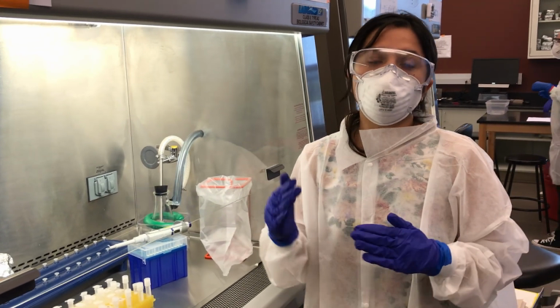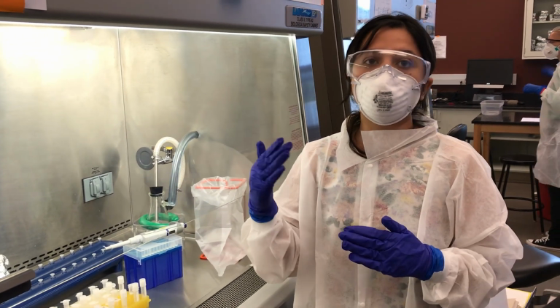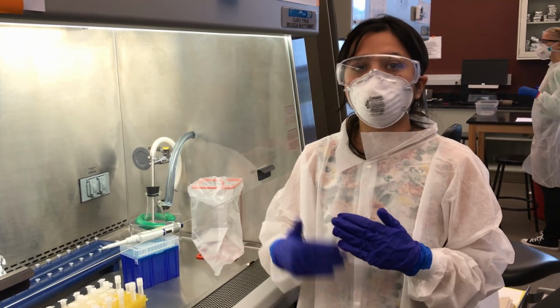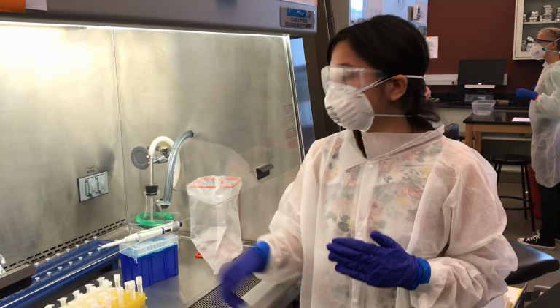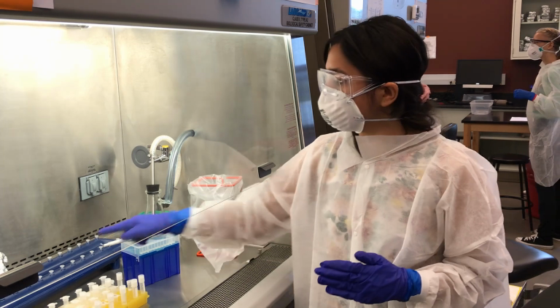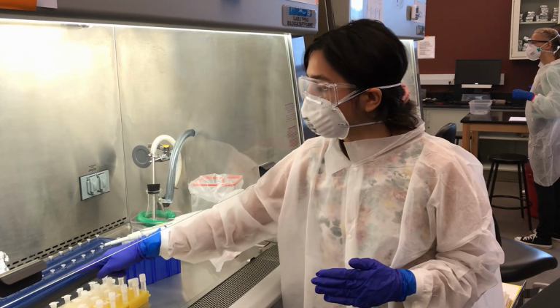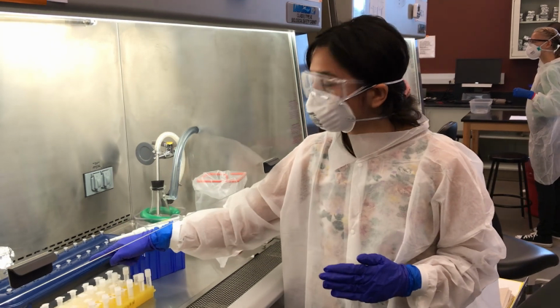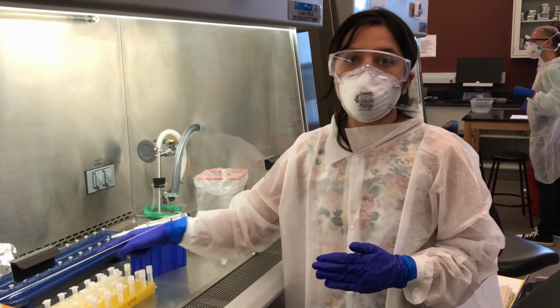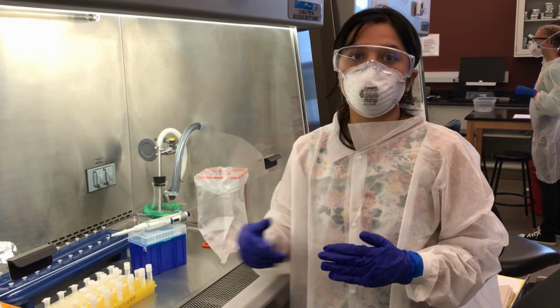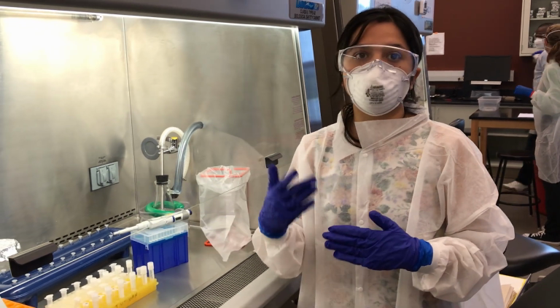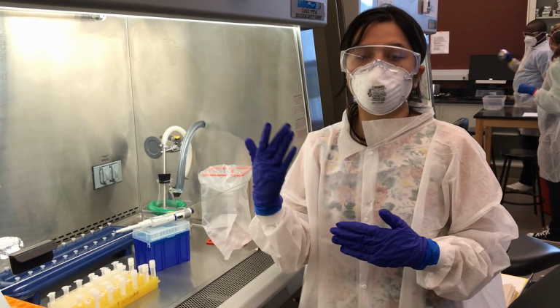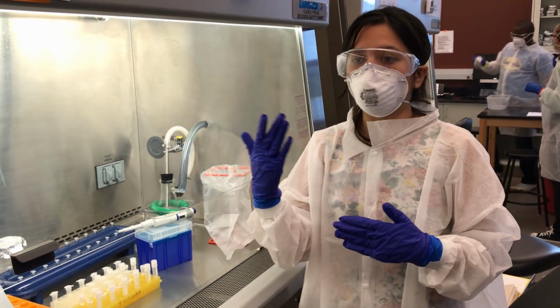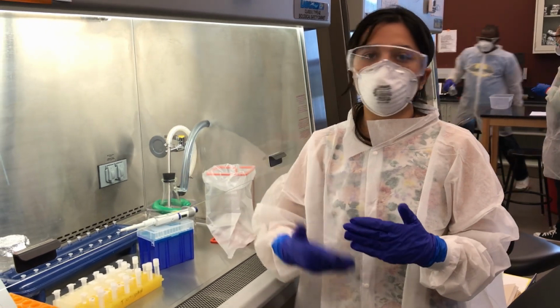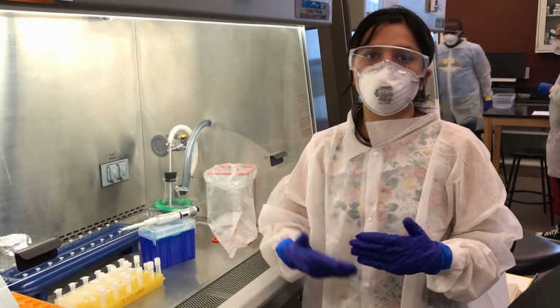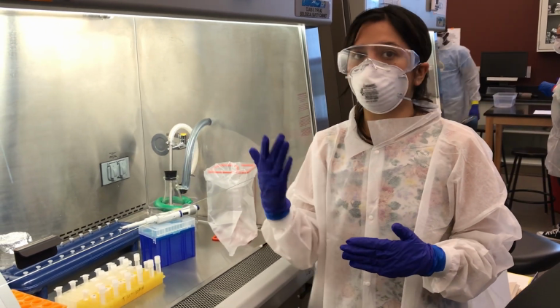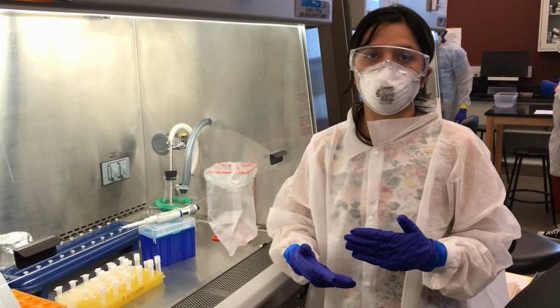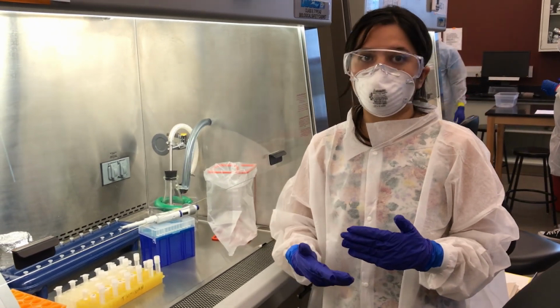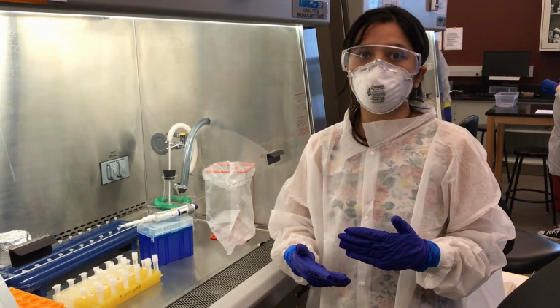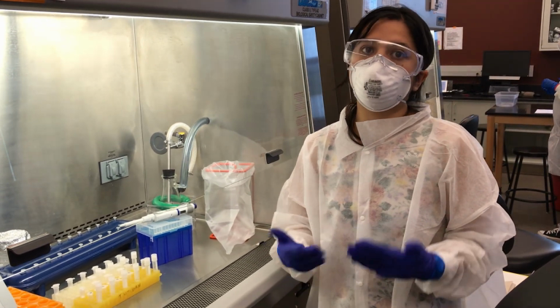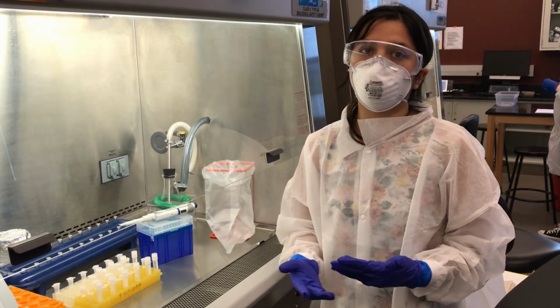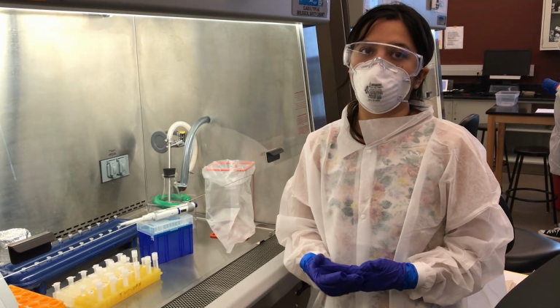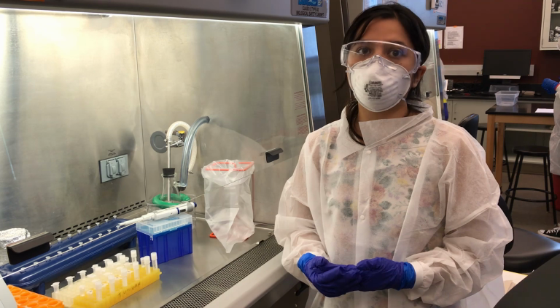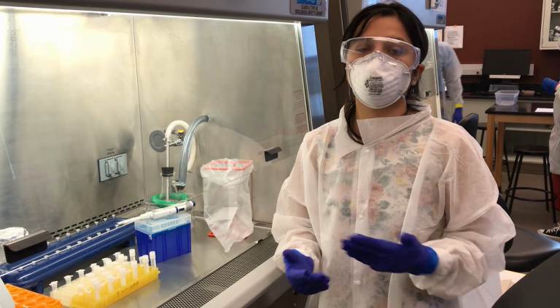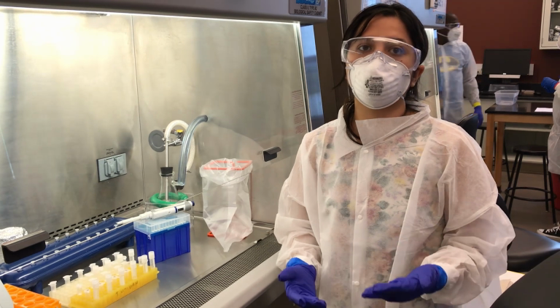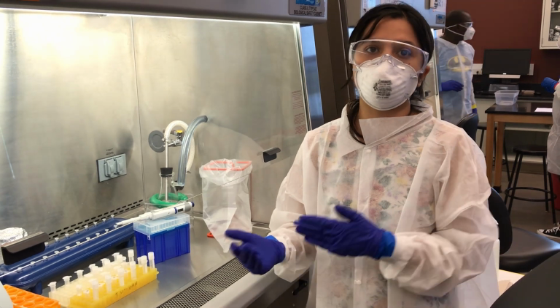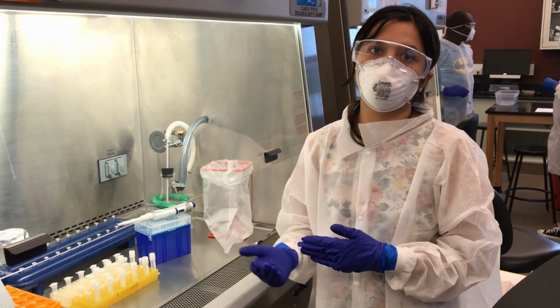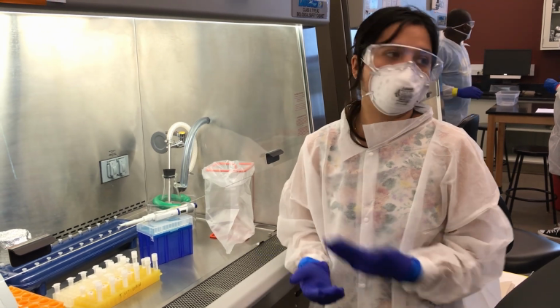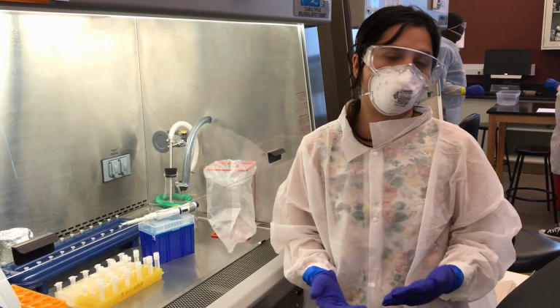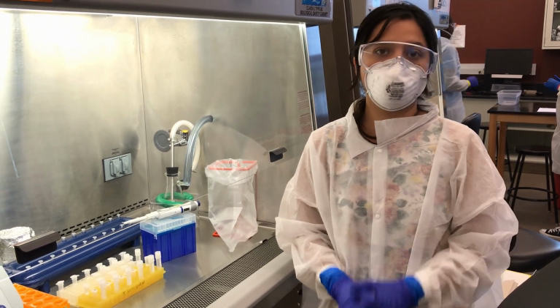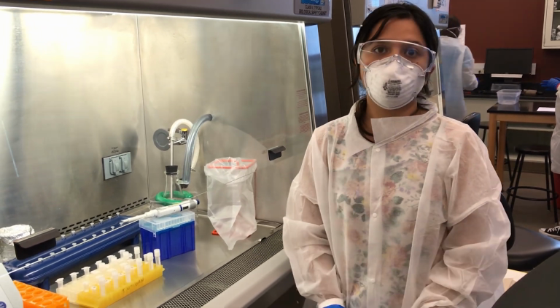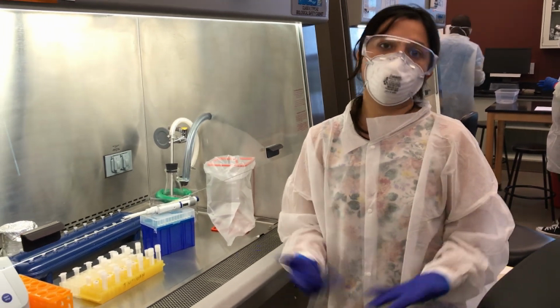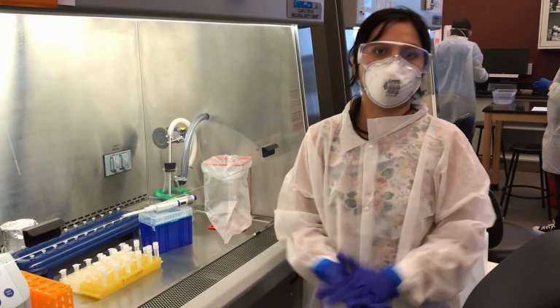In the end, we use this vacuum to allow wash buffer one and wash buffer two to pass through, and in the end we get RNA which is further sent to the PCR for extraction.